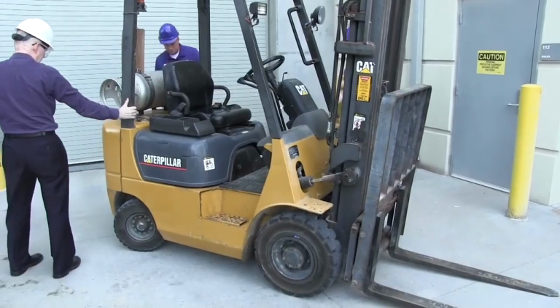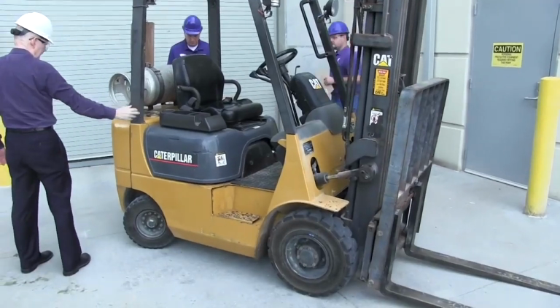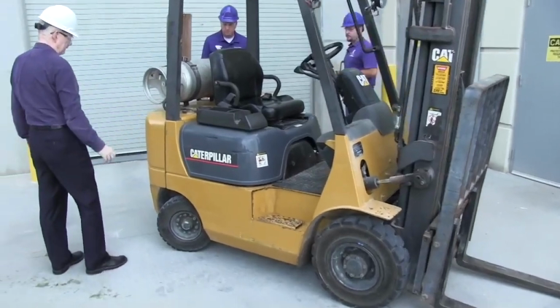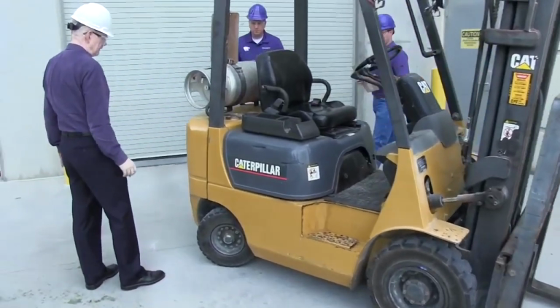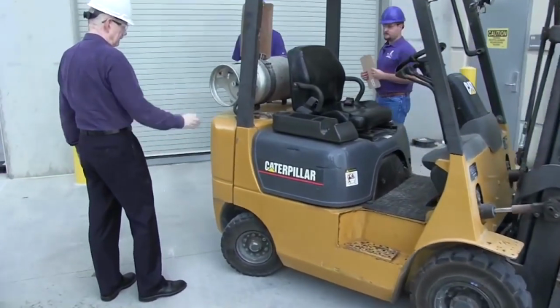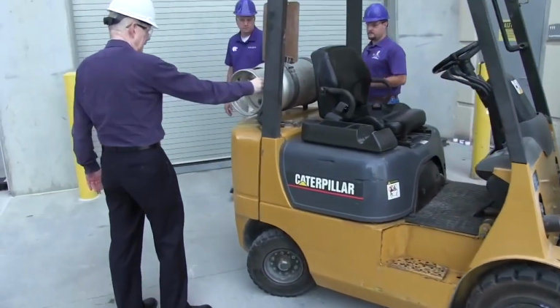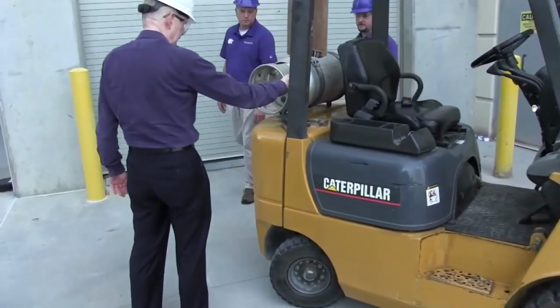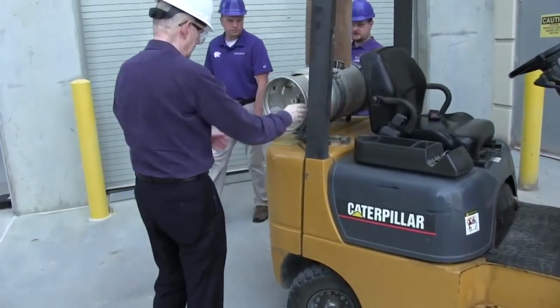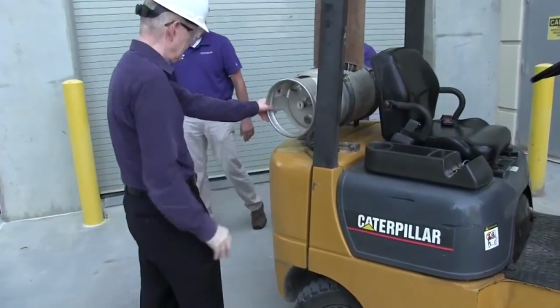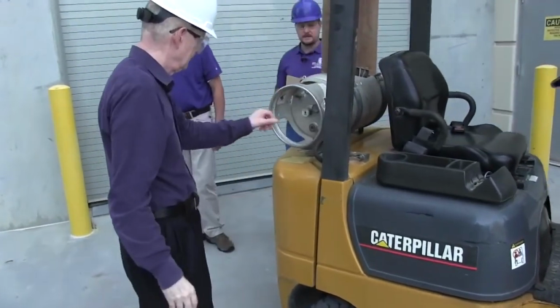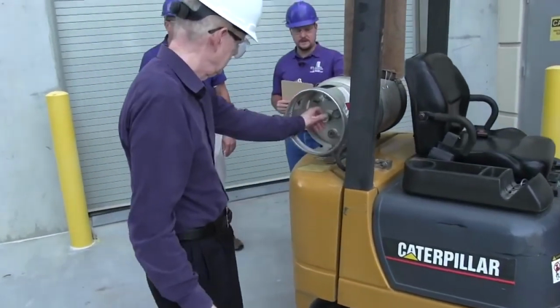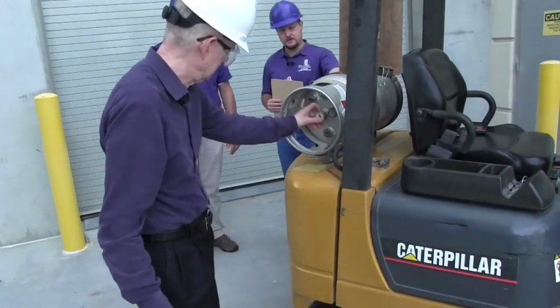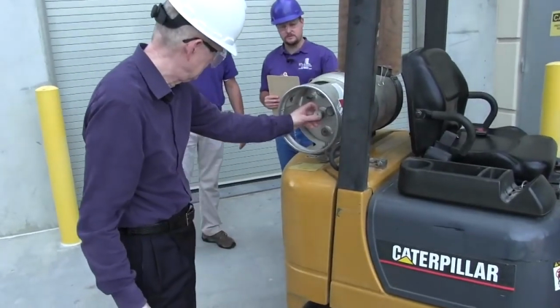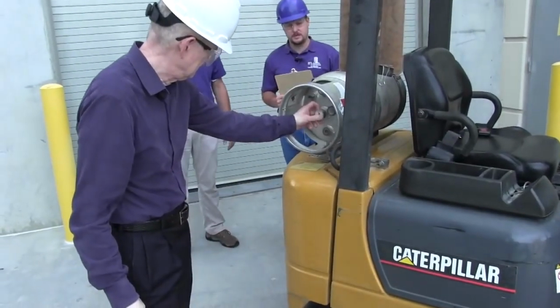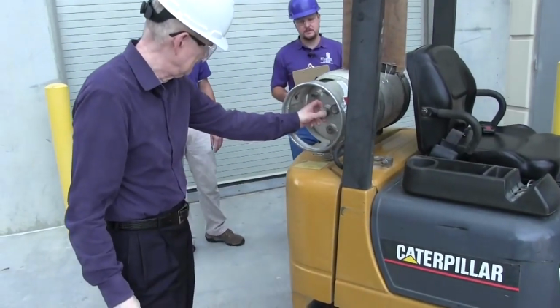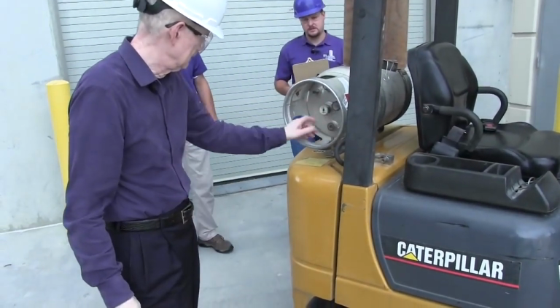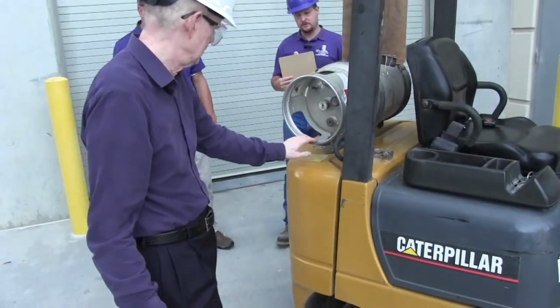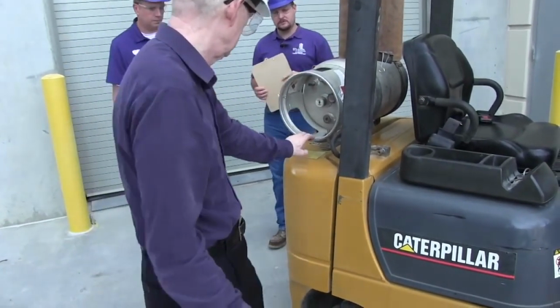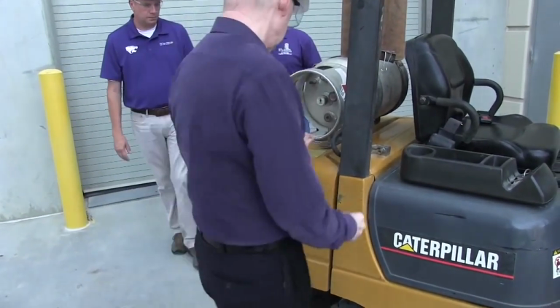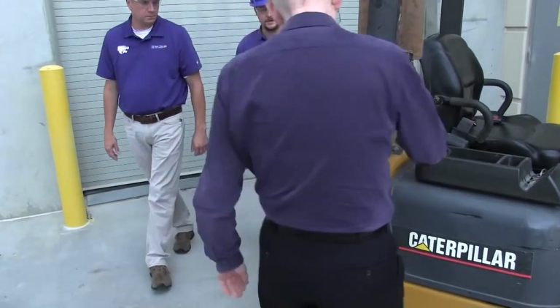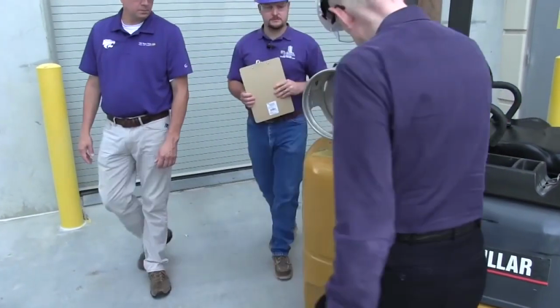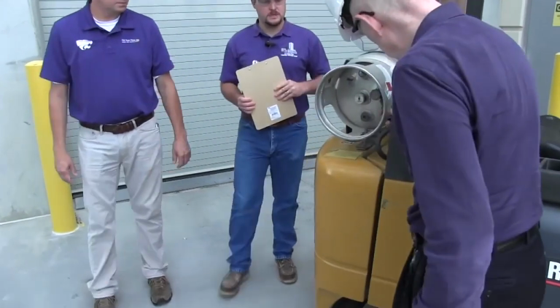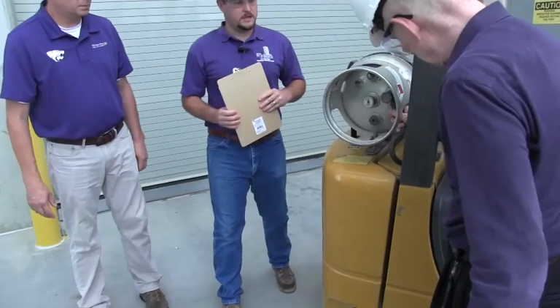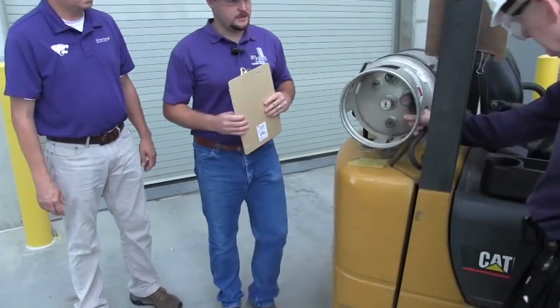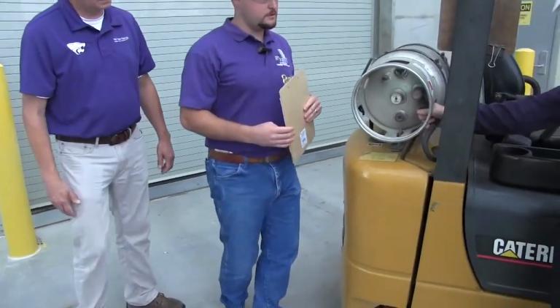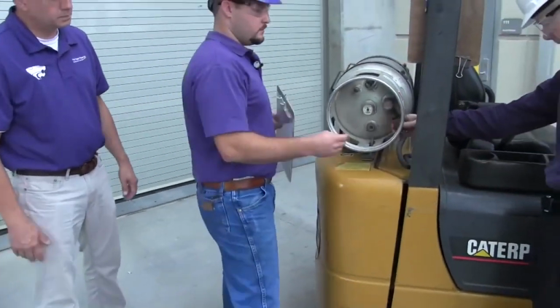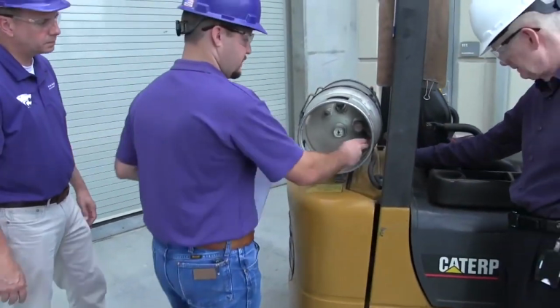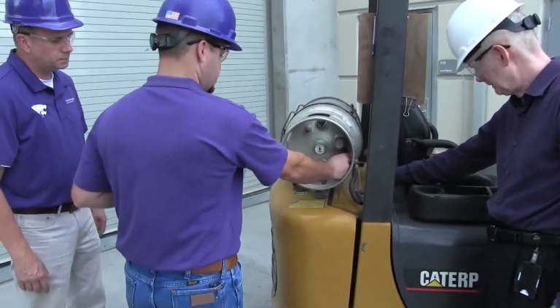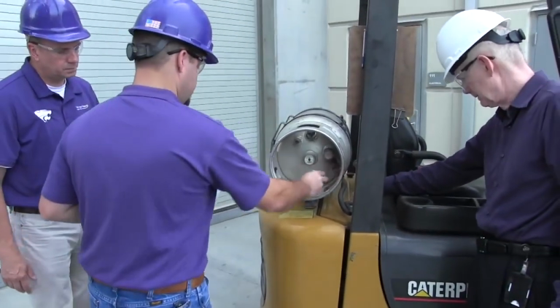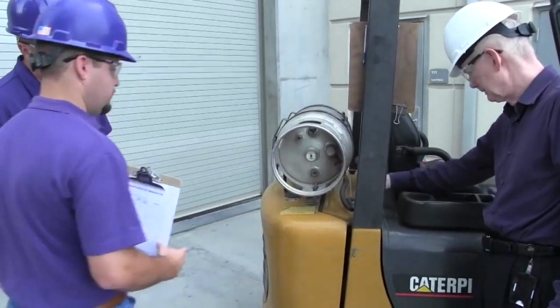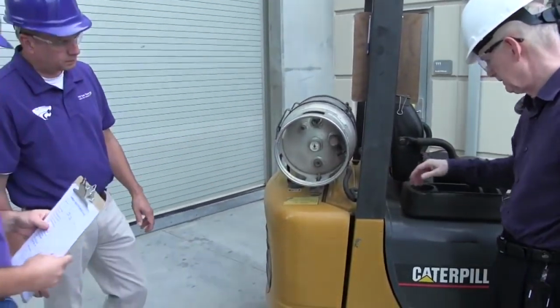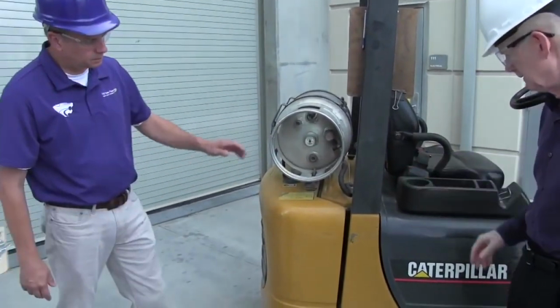Next we'll look at the propane tank. You want to make sure that the propane tank is fastened securely to the machine. Check the fuel level before operation and check all connections to the machine before we operate.